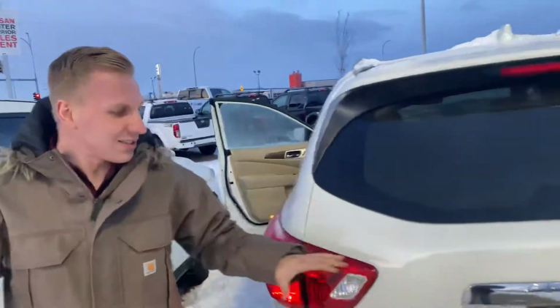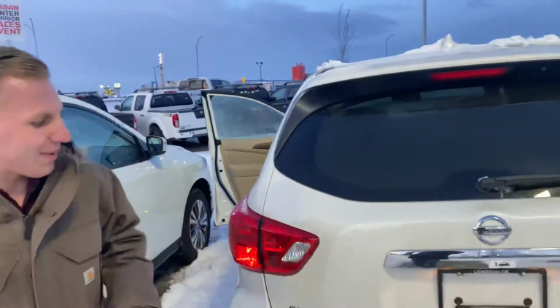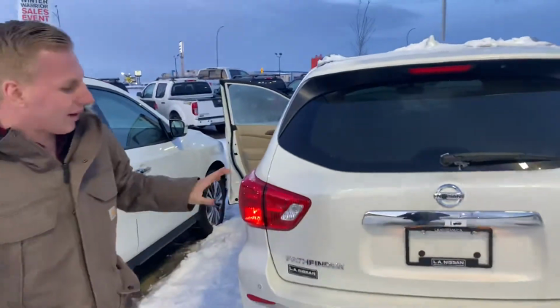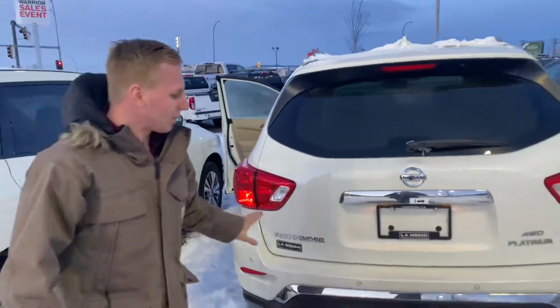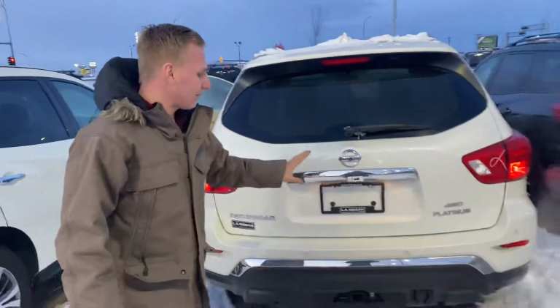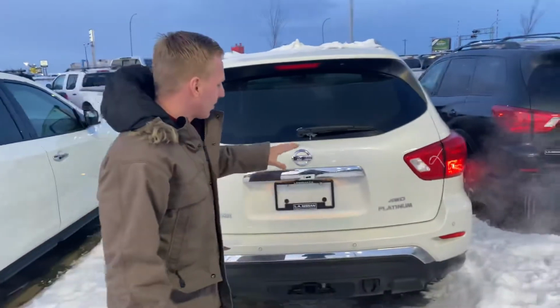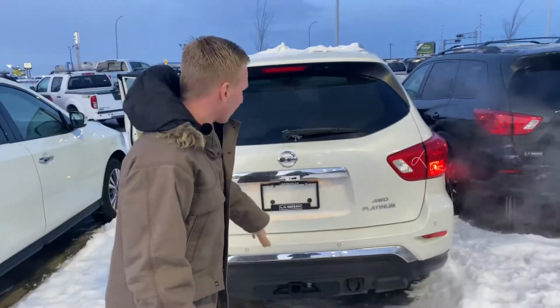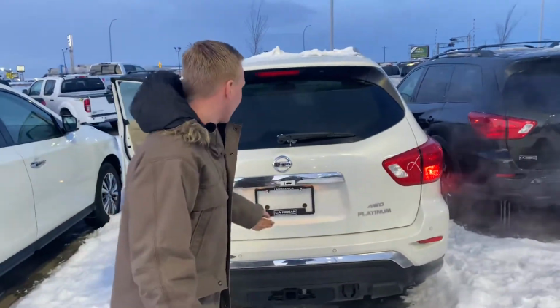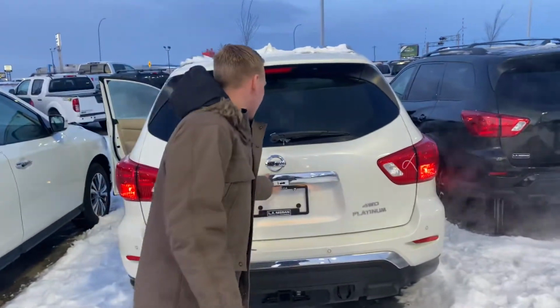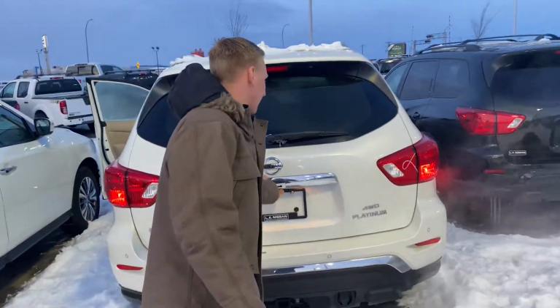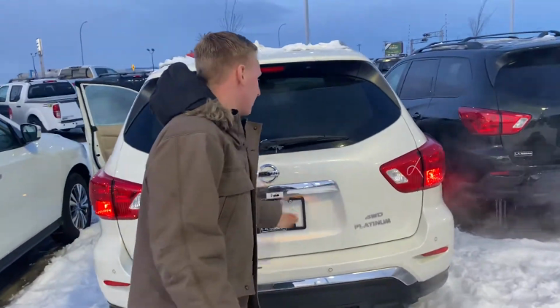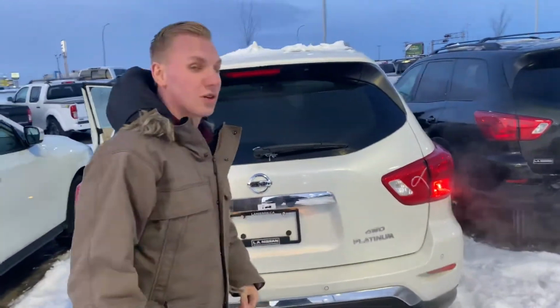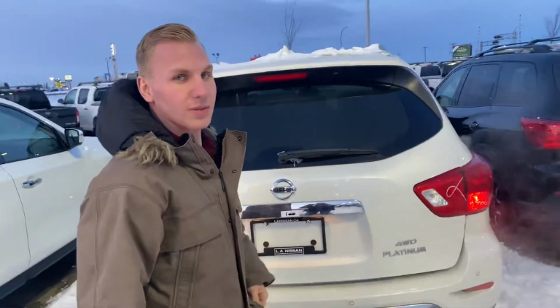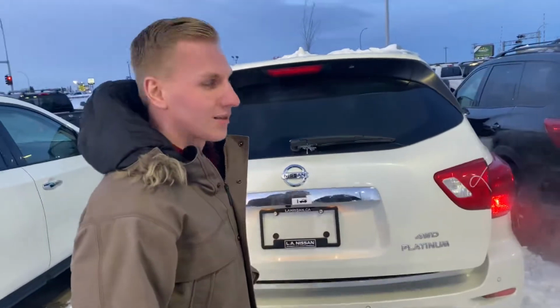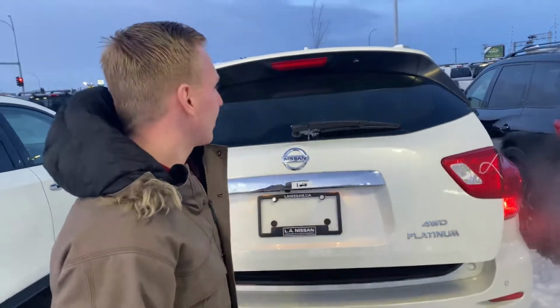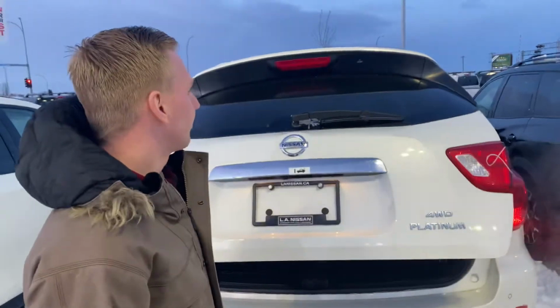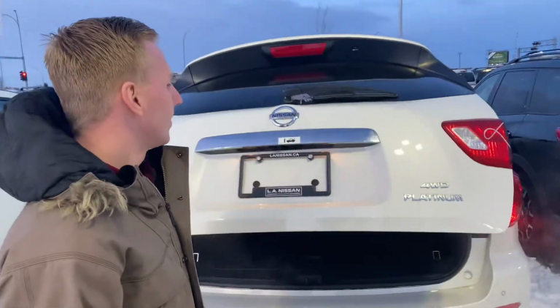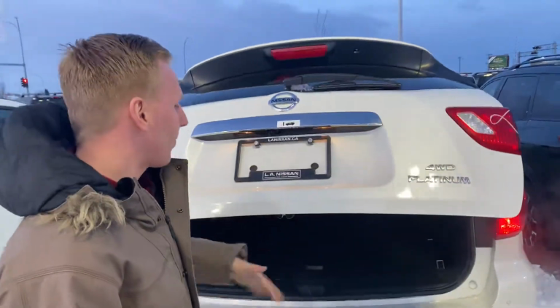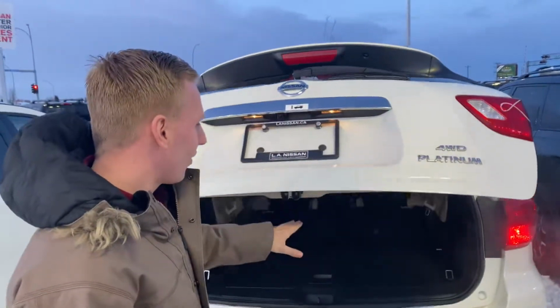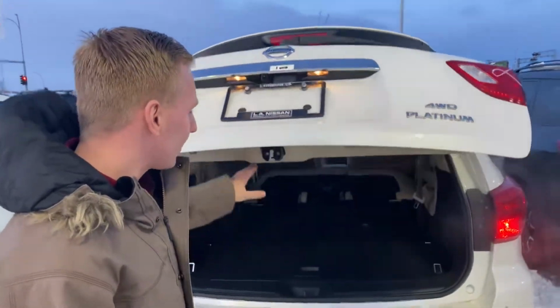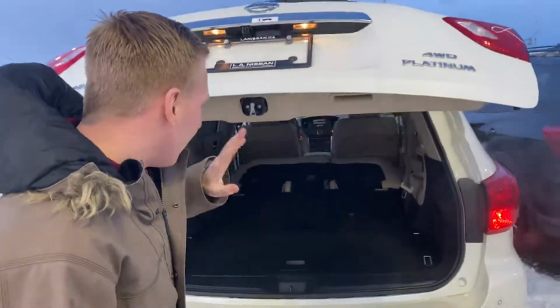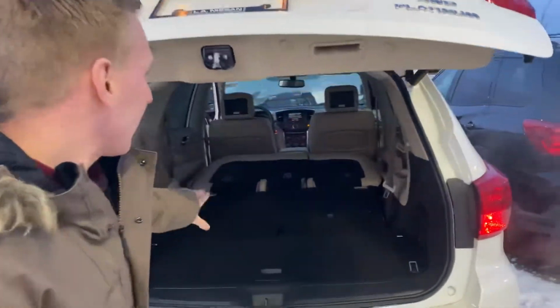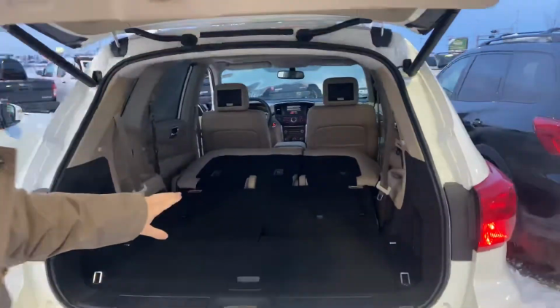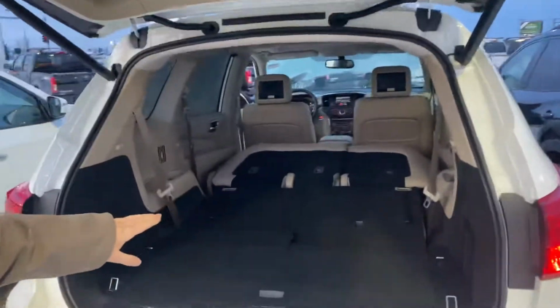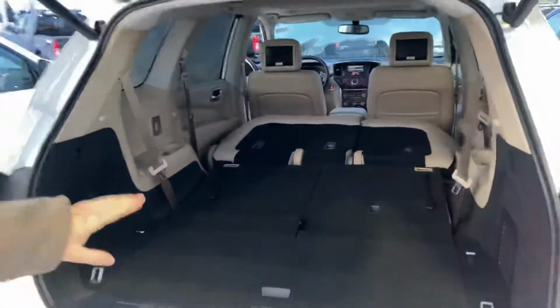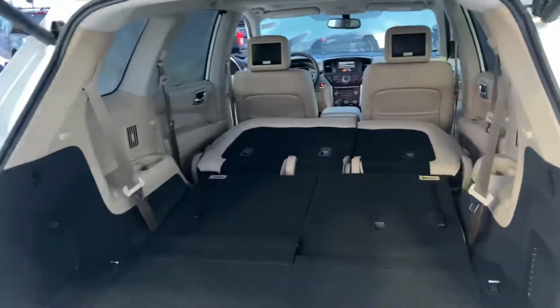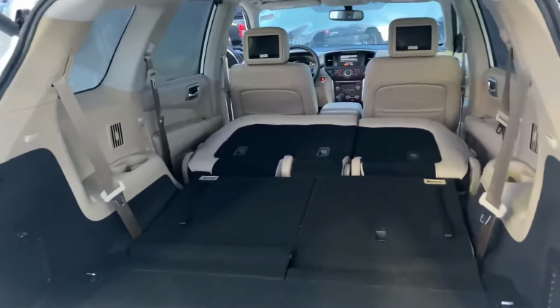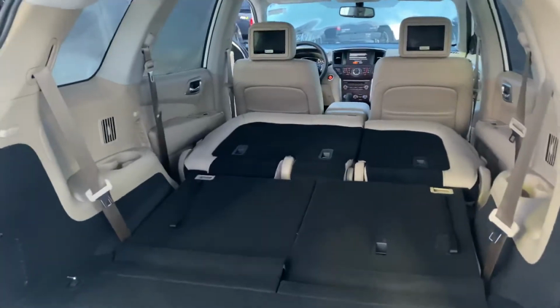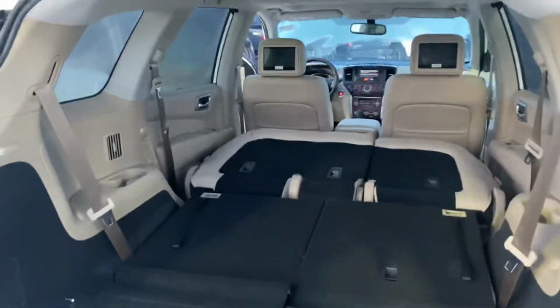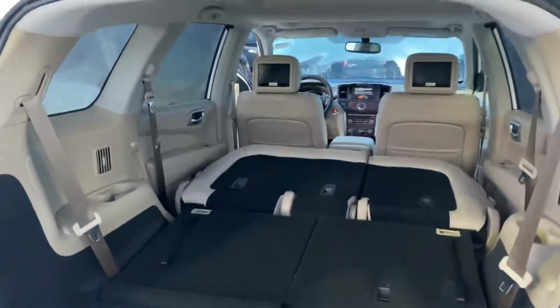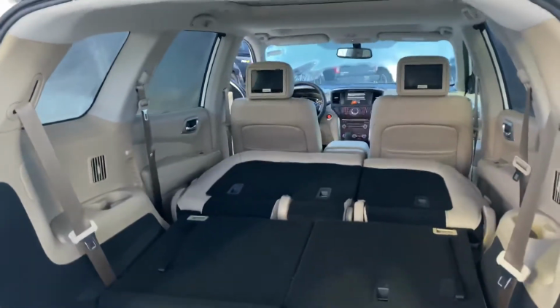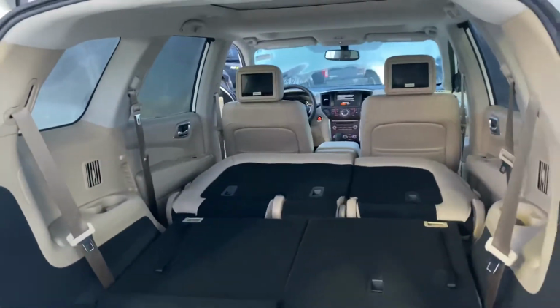Onto the very back here, we have those rear proximity sensors as well as the trailer tow package — this thing is good for up to 6,000 pounds. Pop this open and you'll see that with those seats folded flat, you've got a ton of space in the back of this thing.